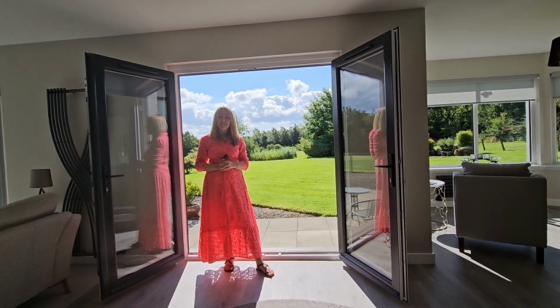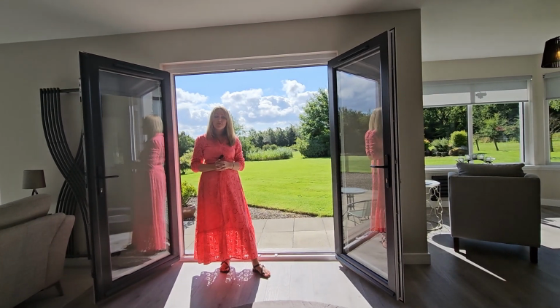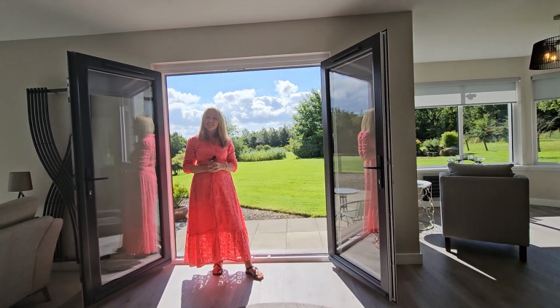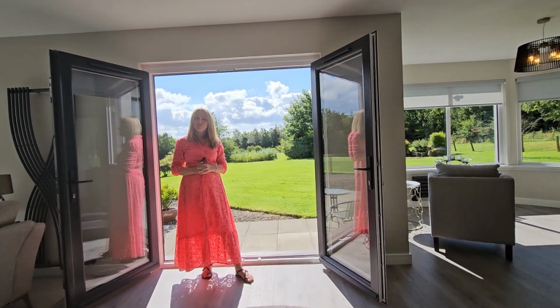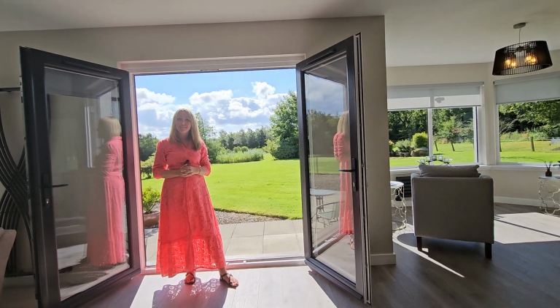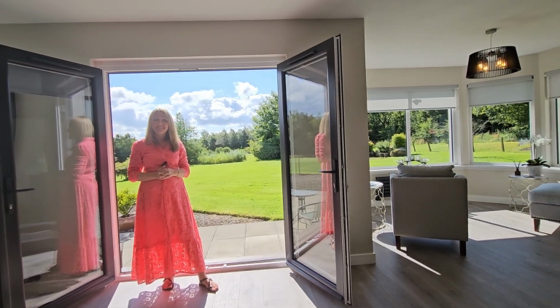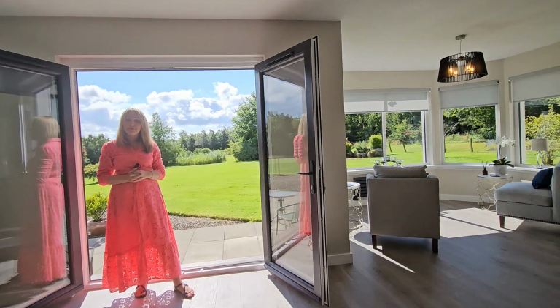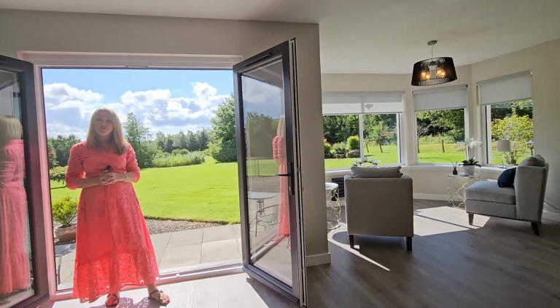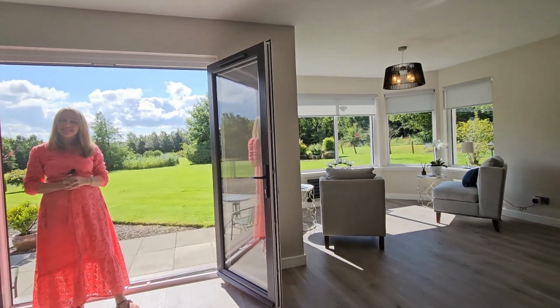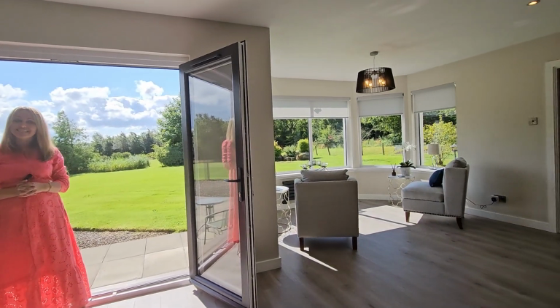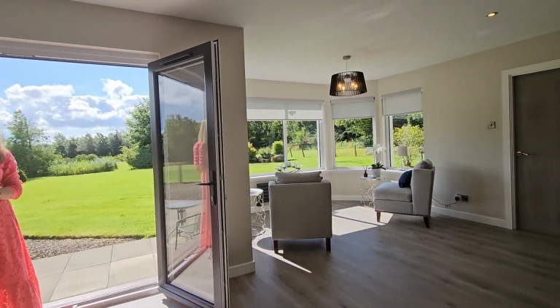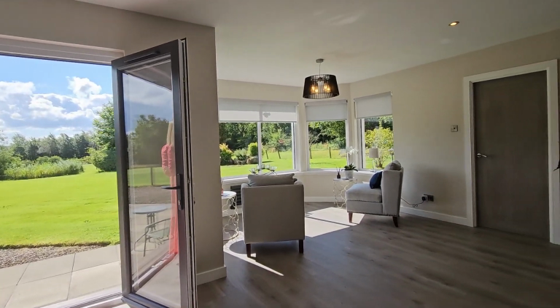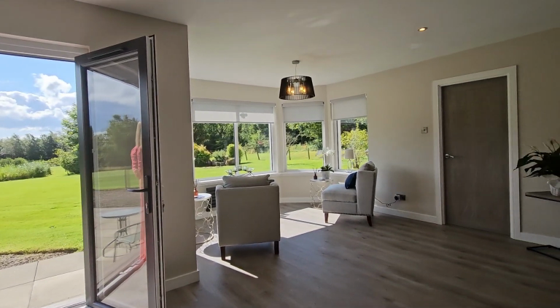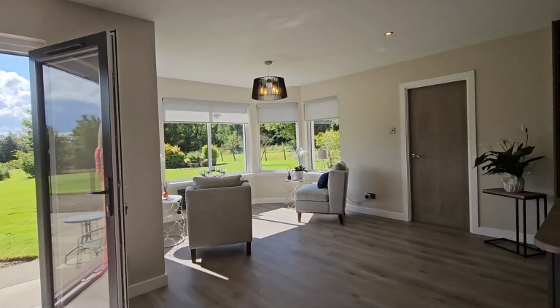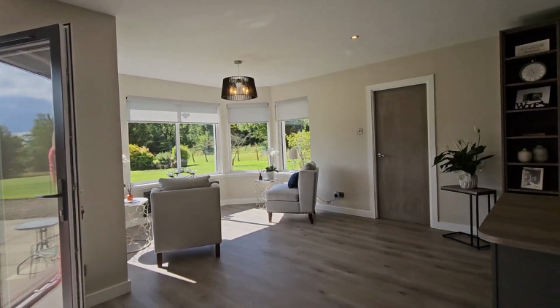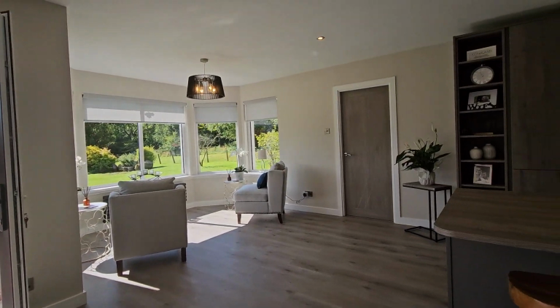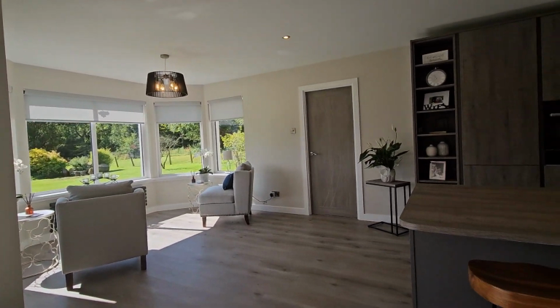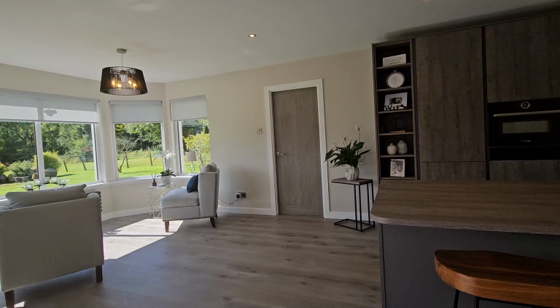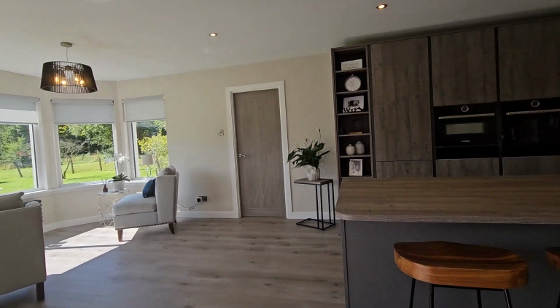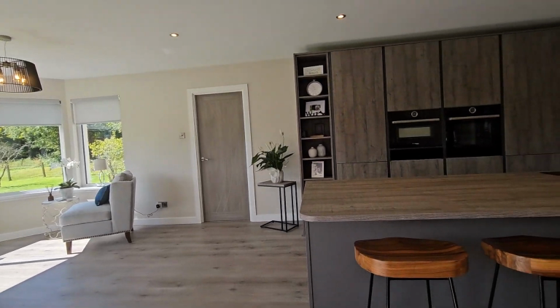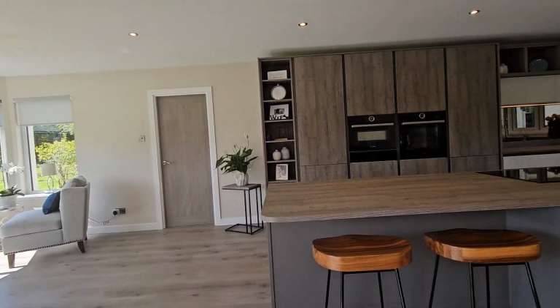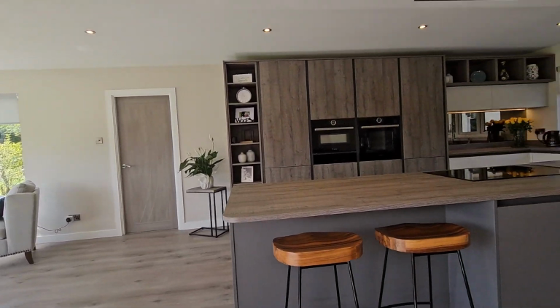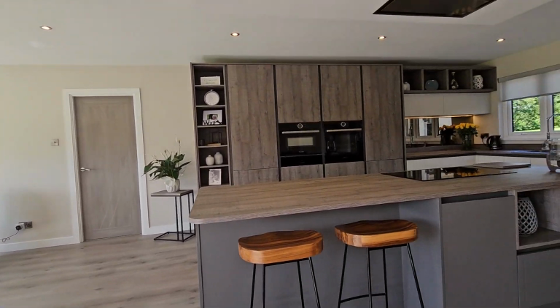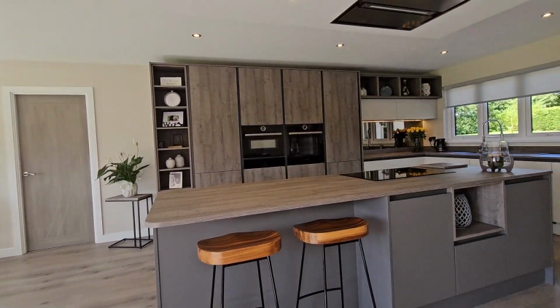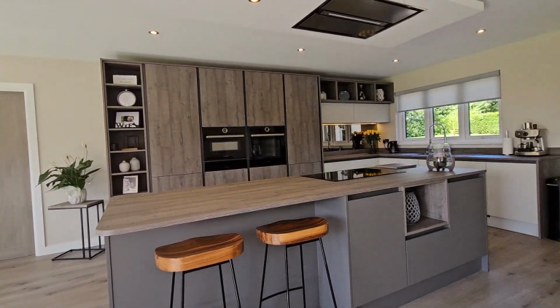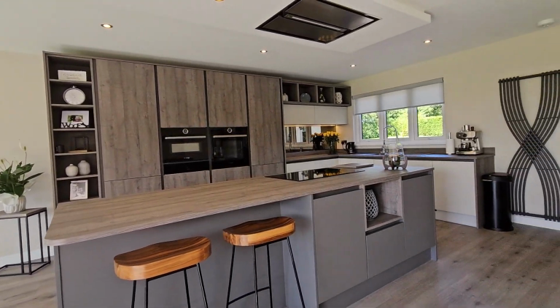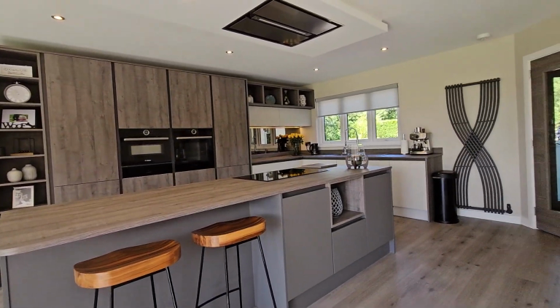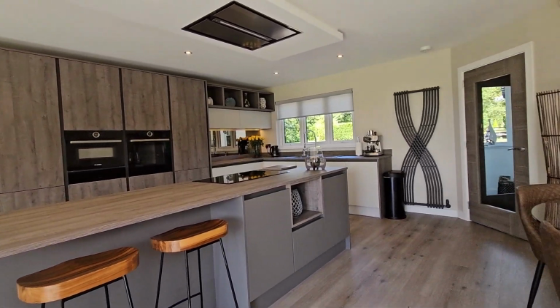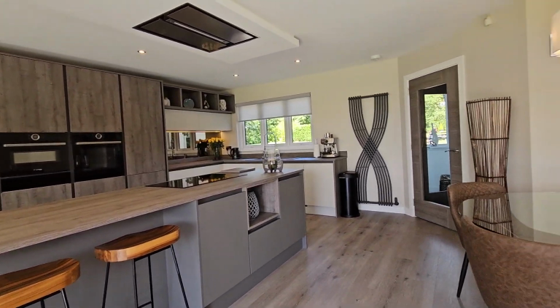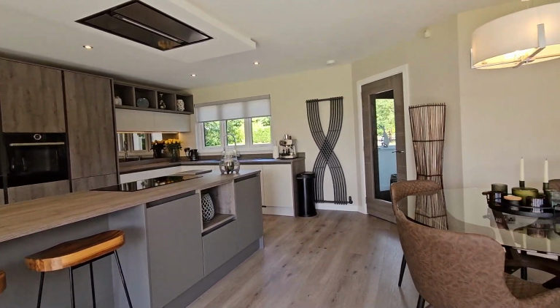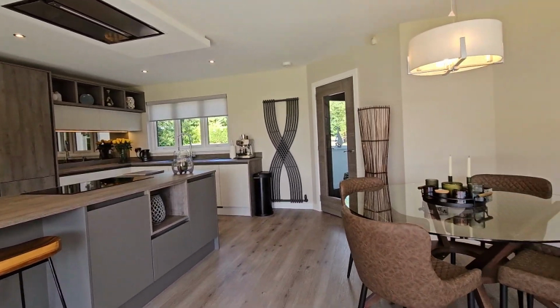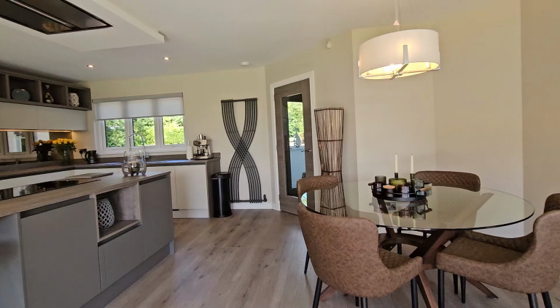The property has four generously sized bedrooms including a stylish master suite with dressing room. However, the open plan kitchen, living, dining area is undoubtedly the social heart of the home.